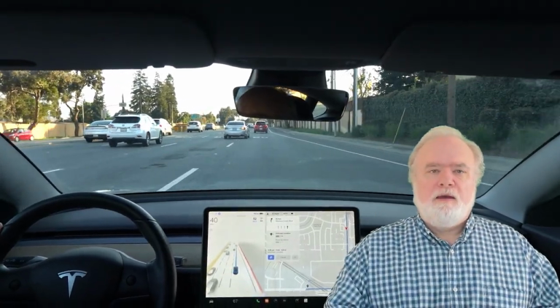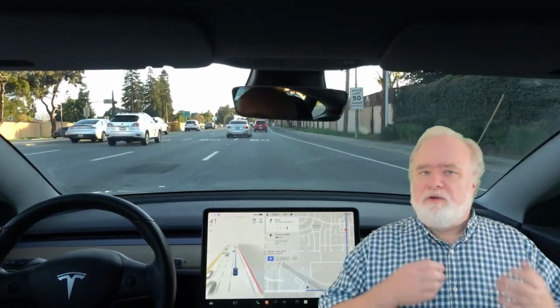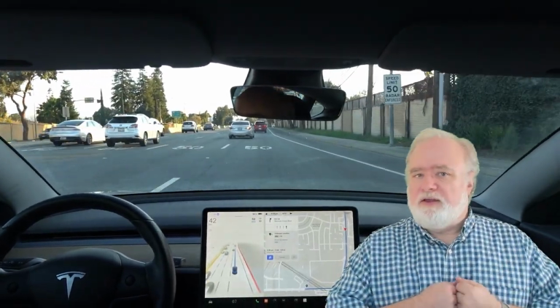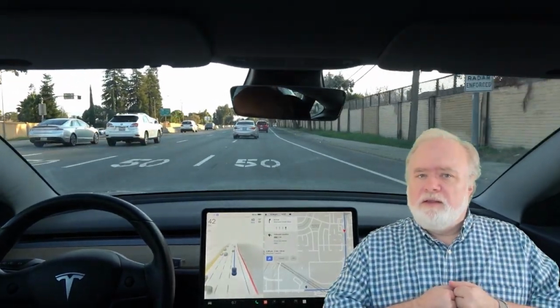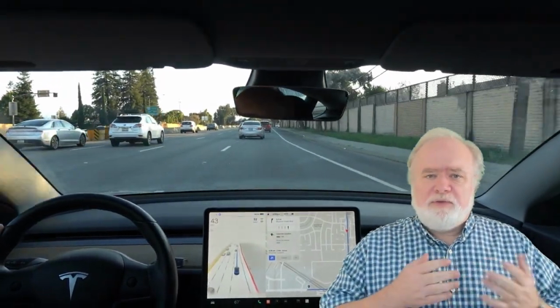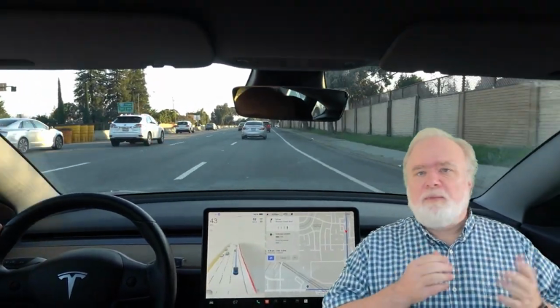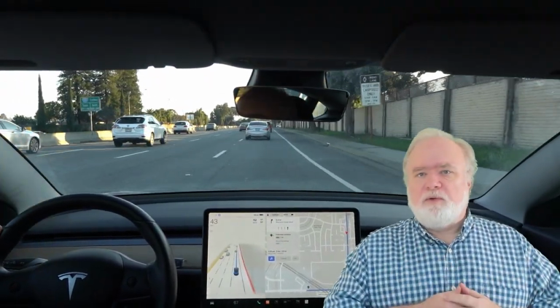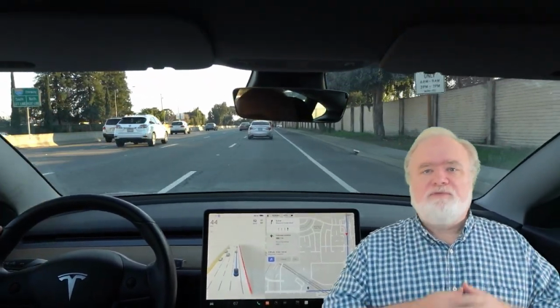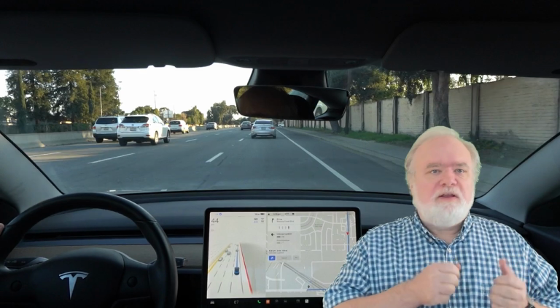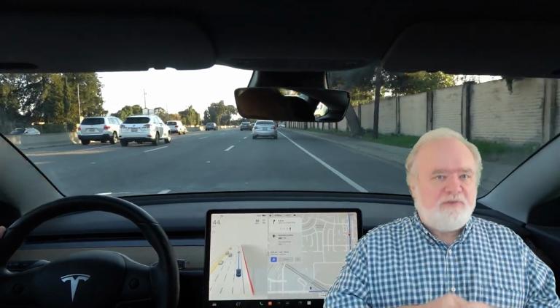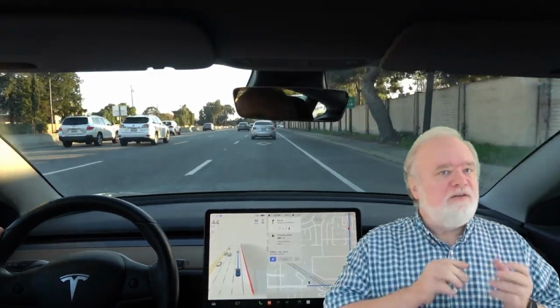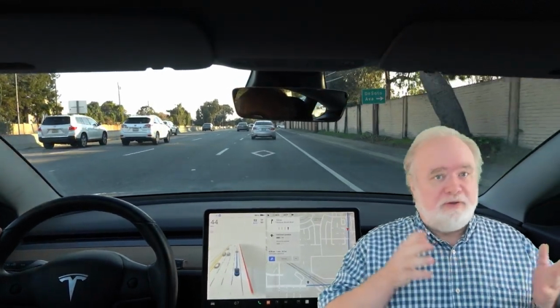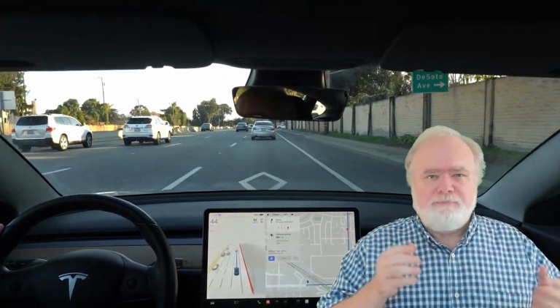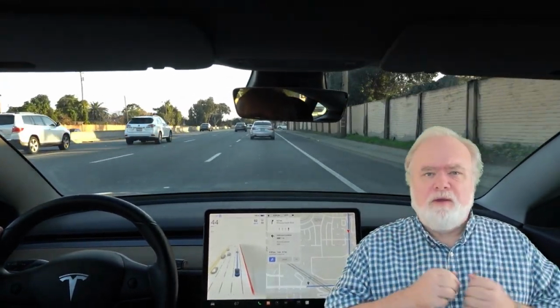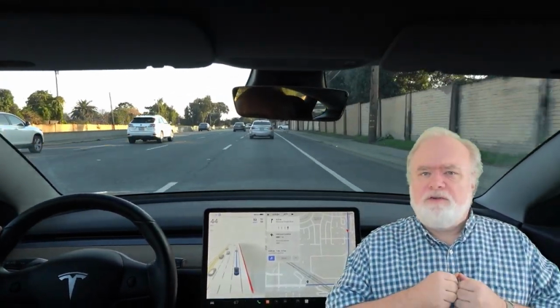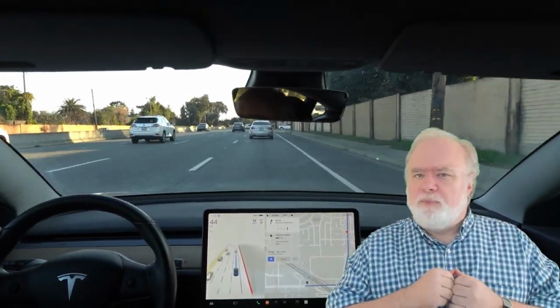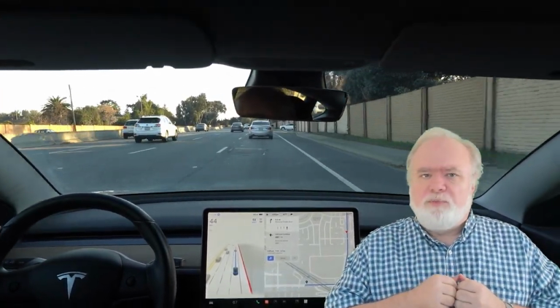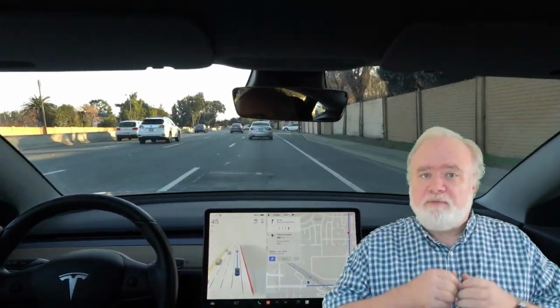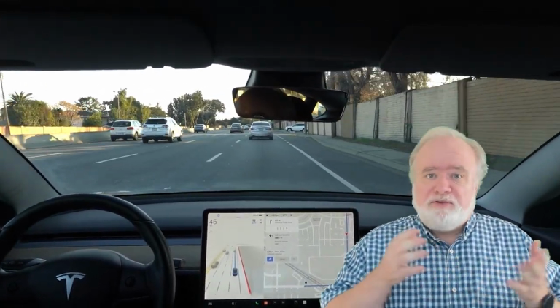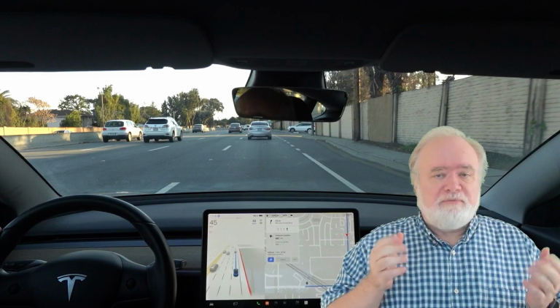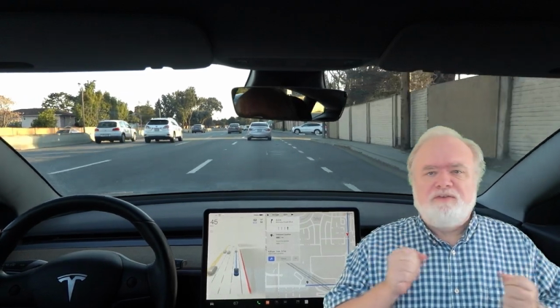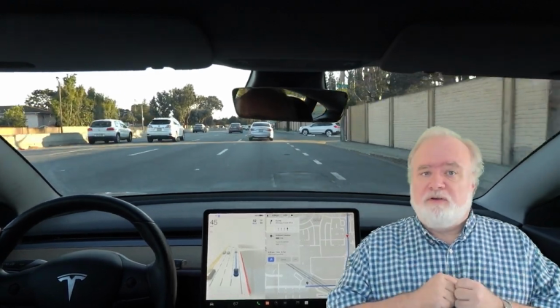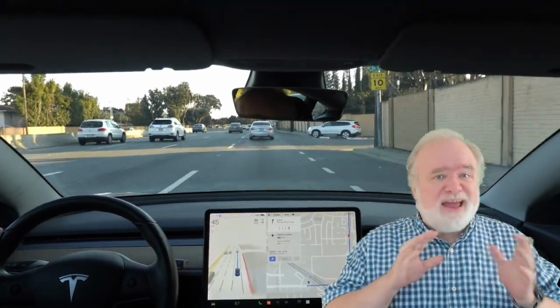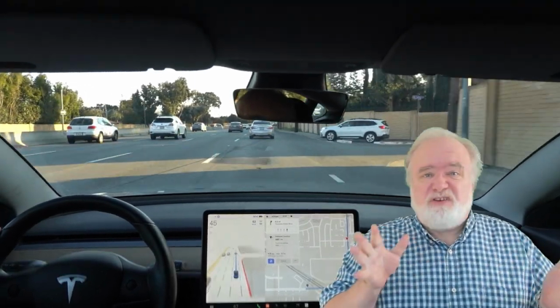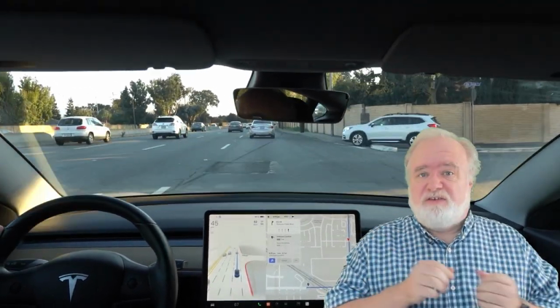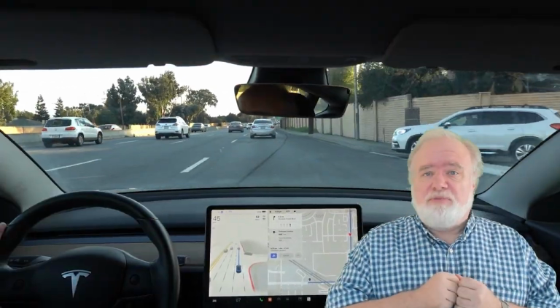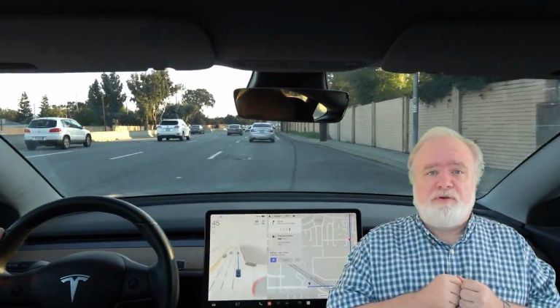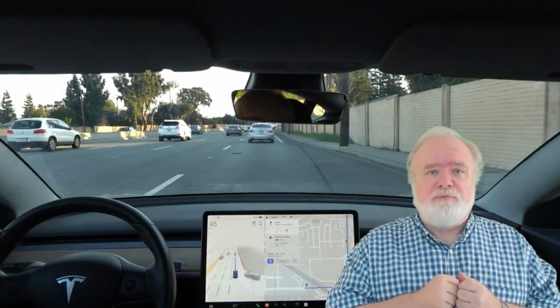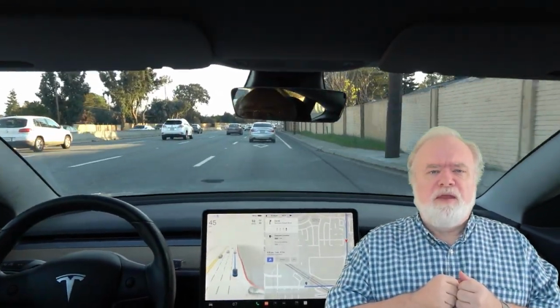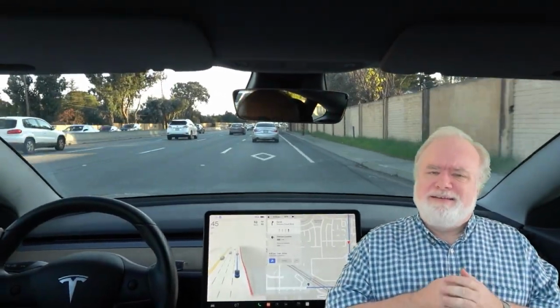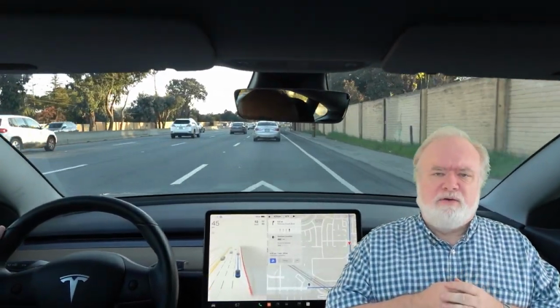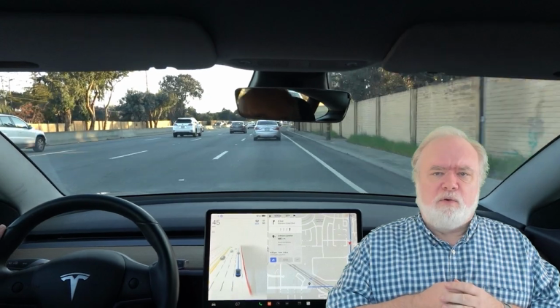Hi self-driving fans. Last month I published my review of Tesla FSD 10.8. On a simple suburban loop I found it making mistakes, some serious, at every intersection and complex point on the route. It didn't get a good score.